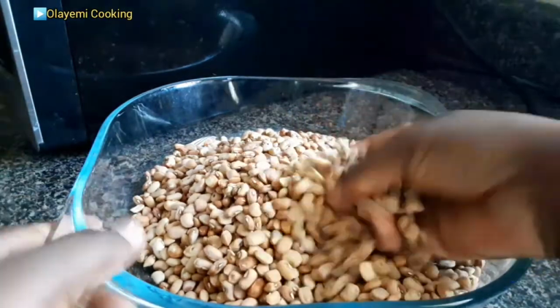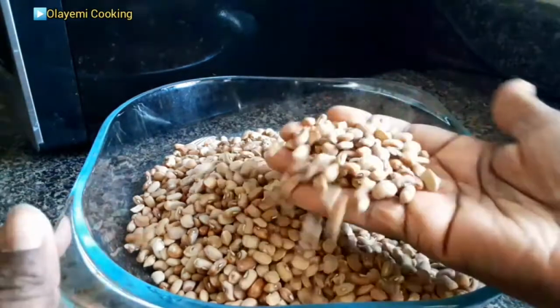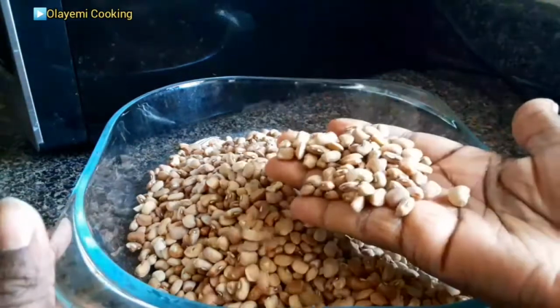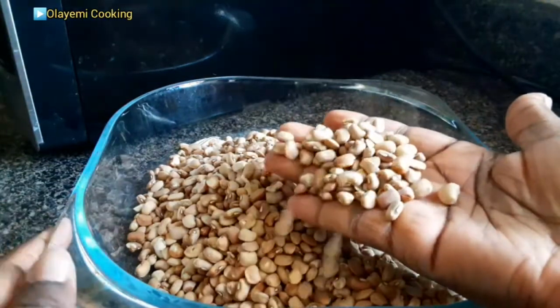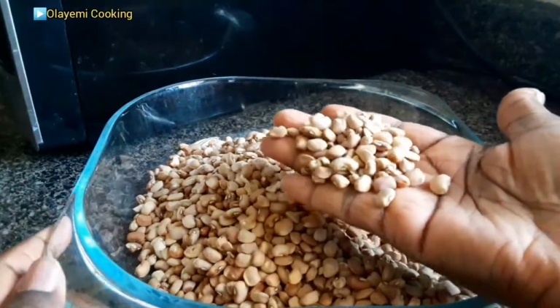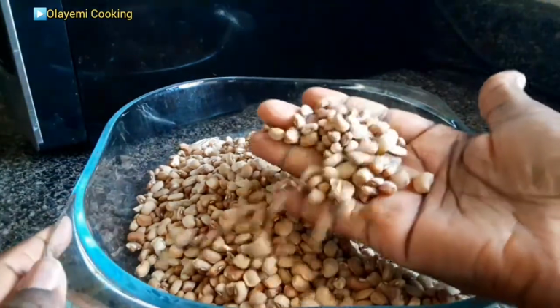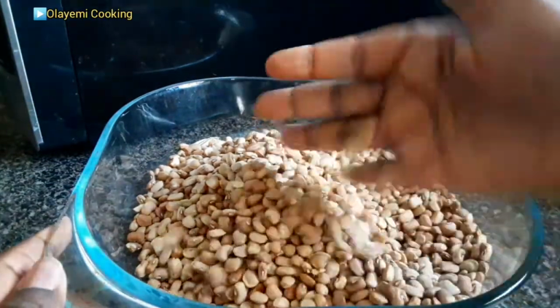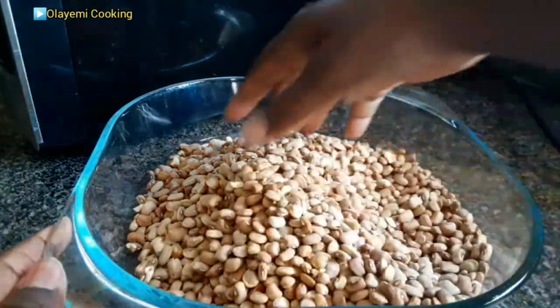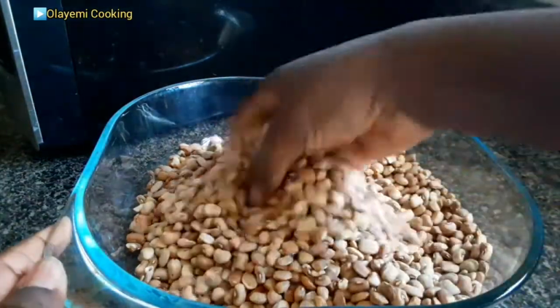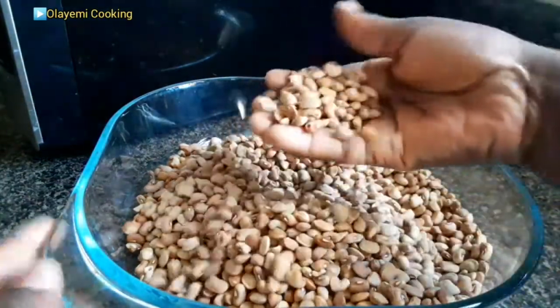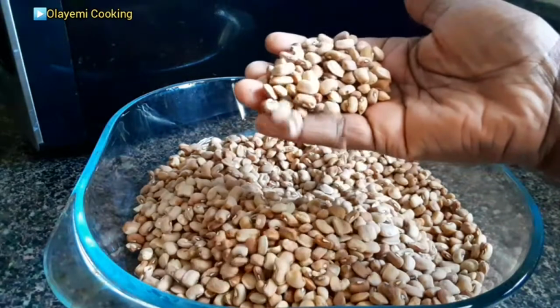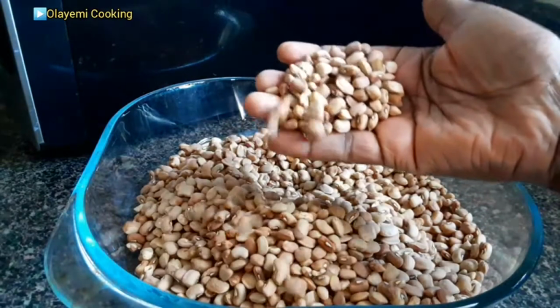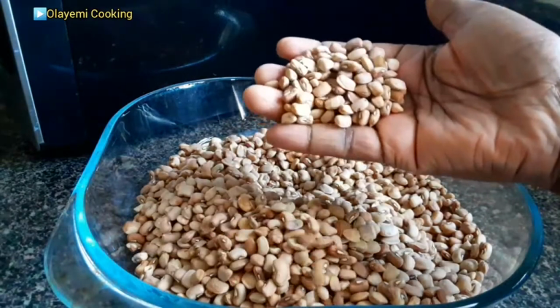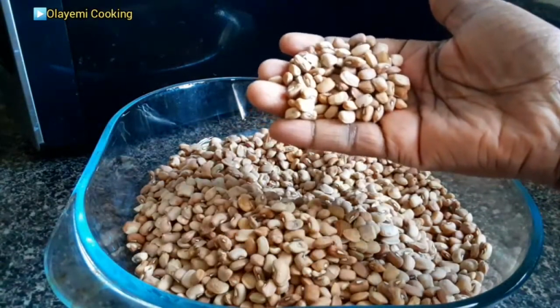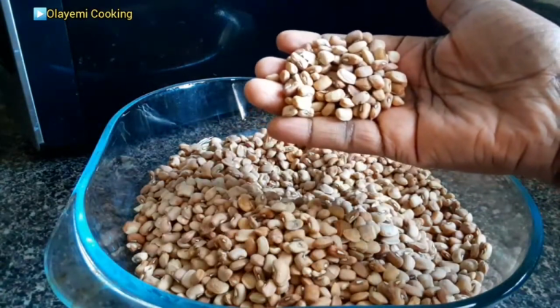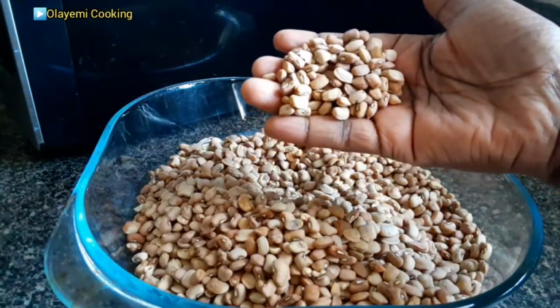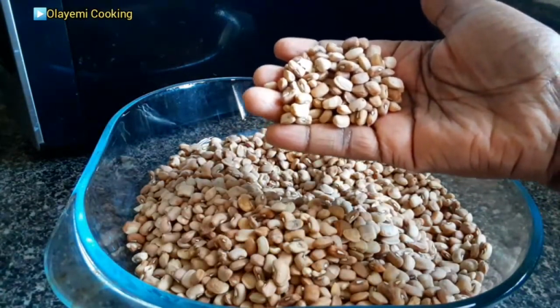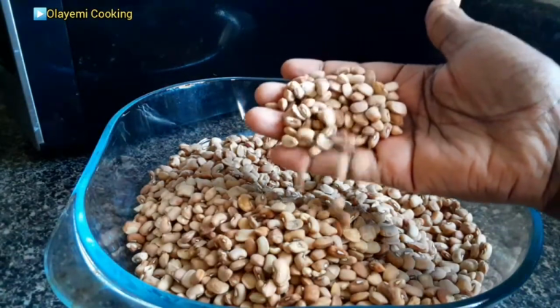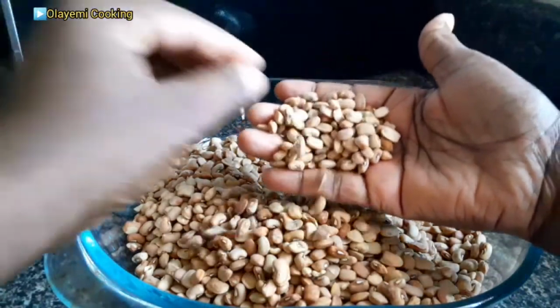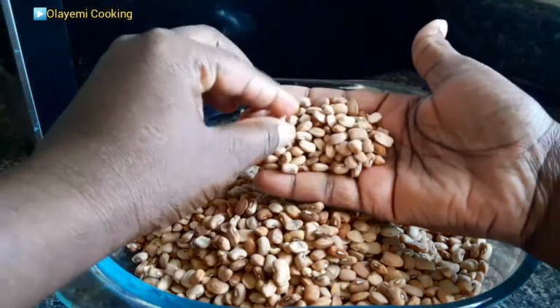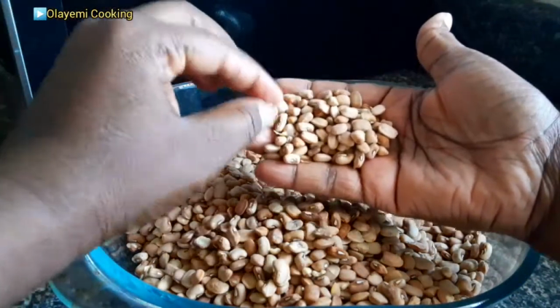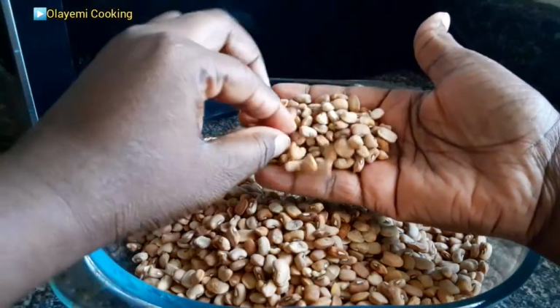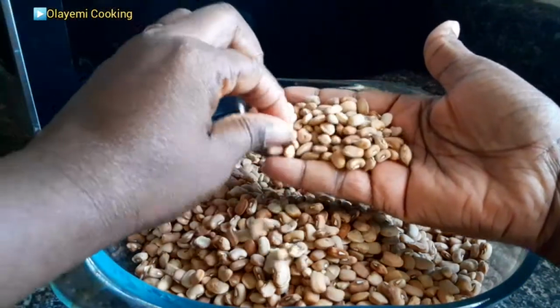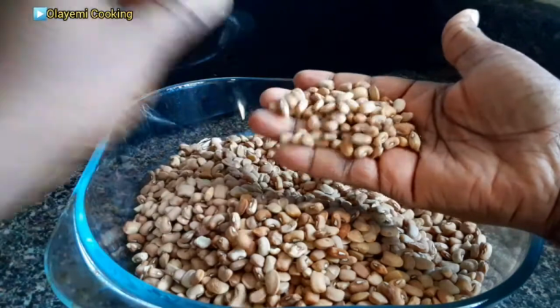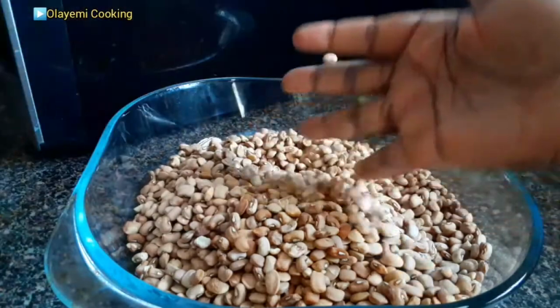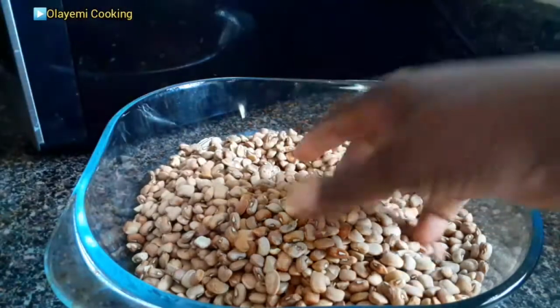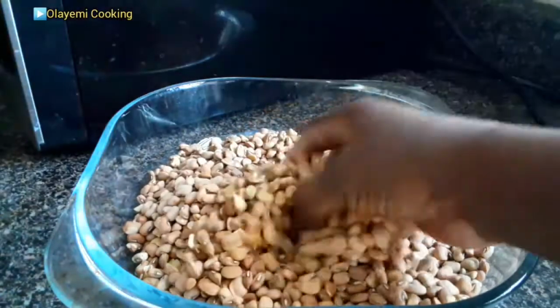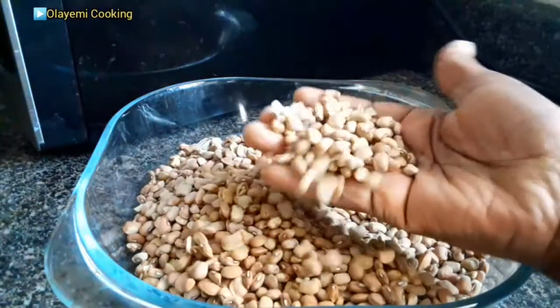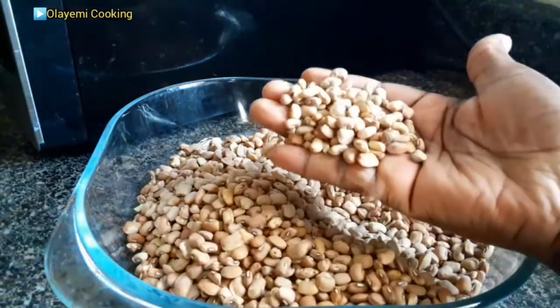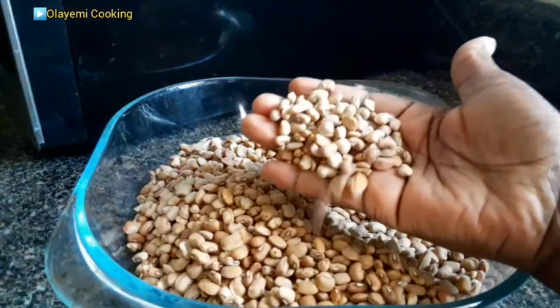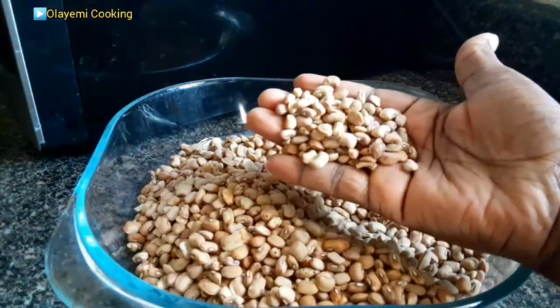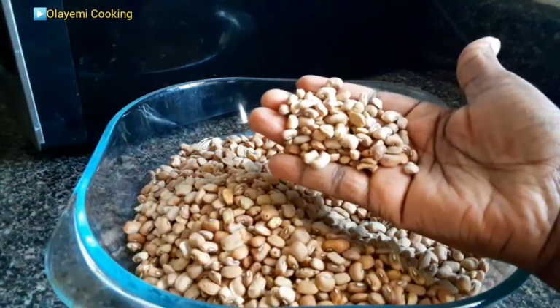This is a brown beans — Nigerian beans called Oloi beans. It is a honey beans which is very sweet. I've already picked it, but let's start cooking.